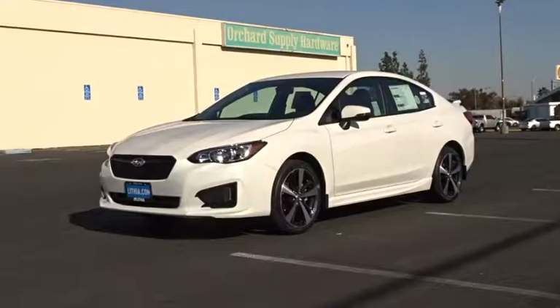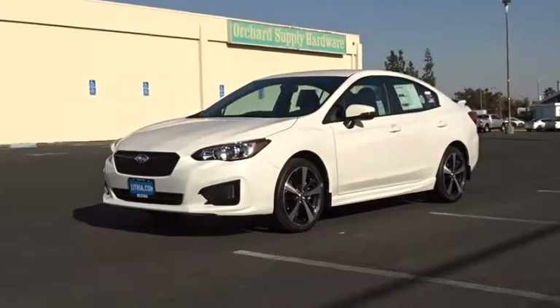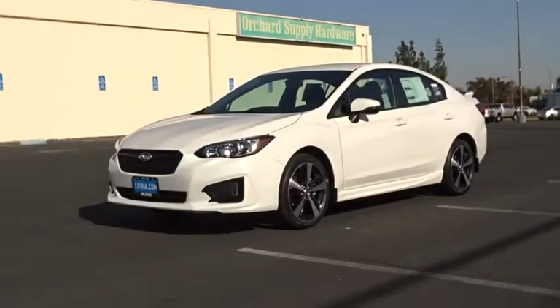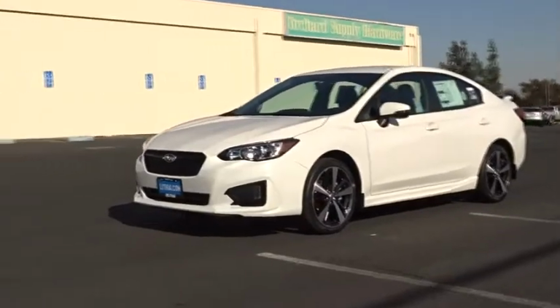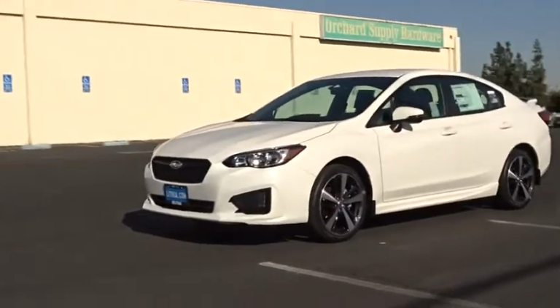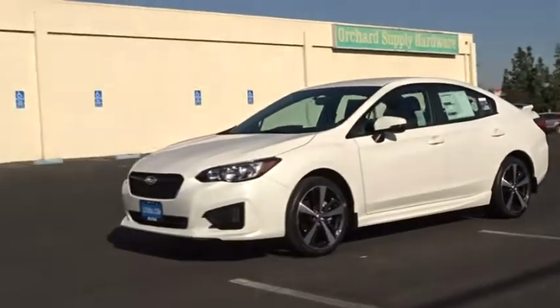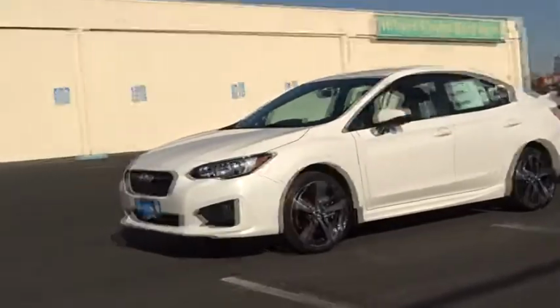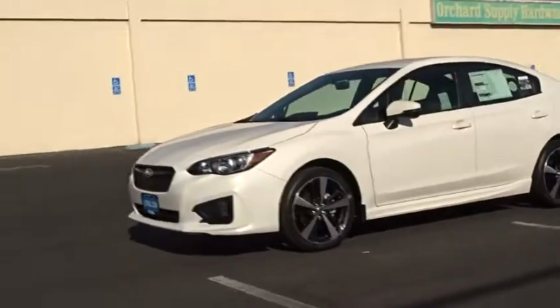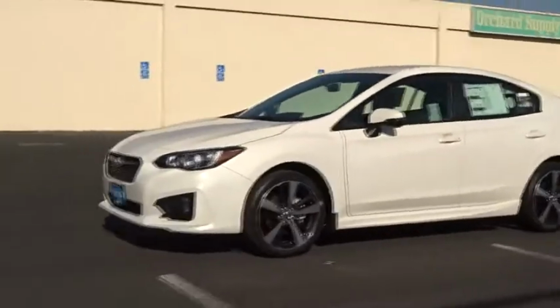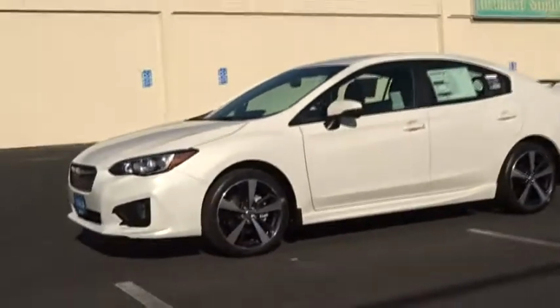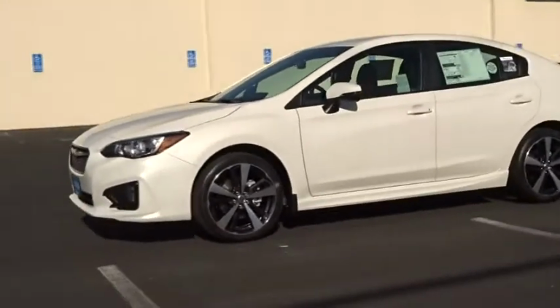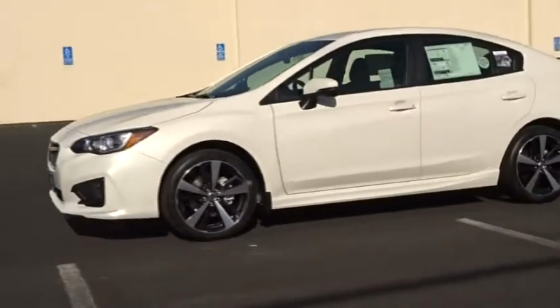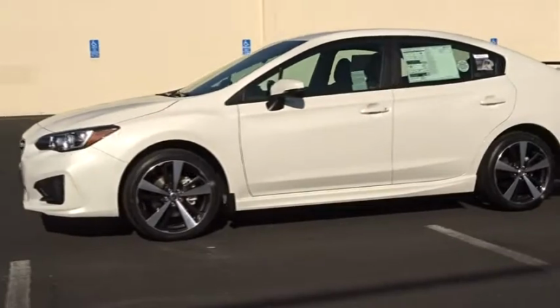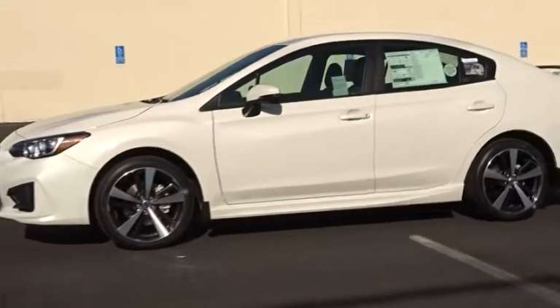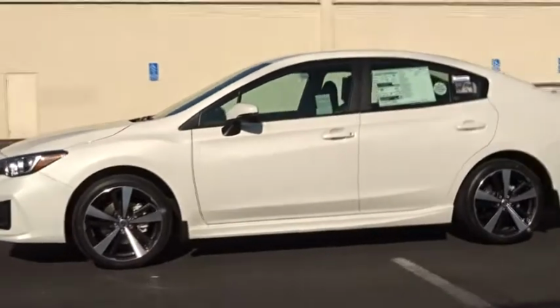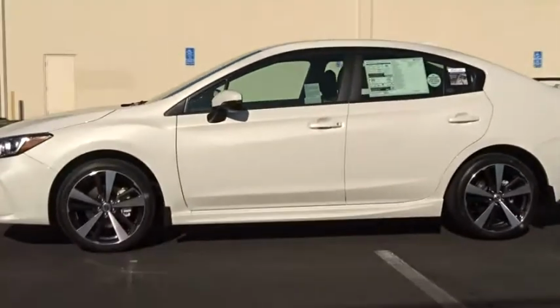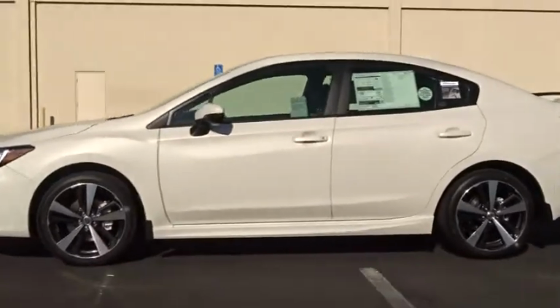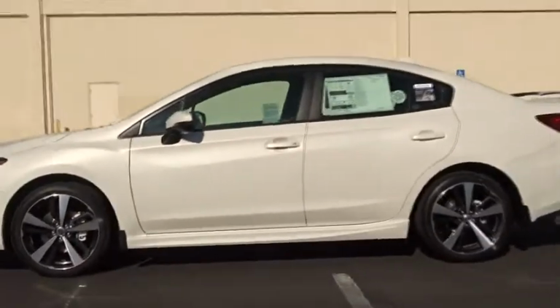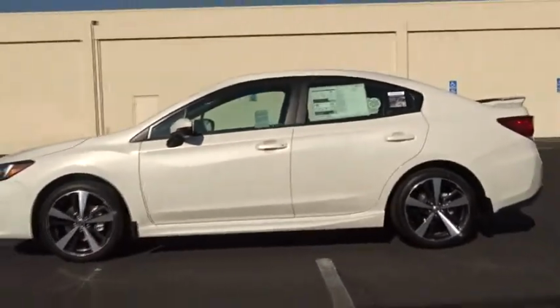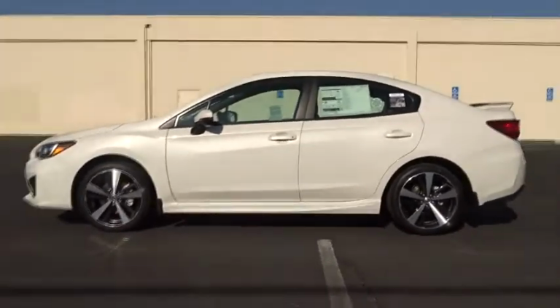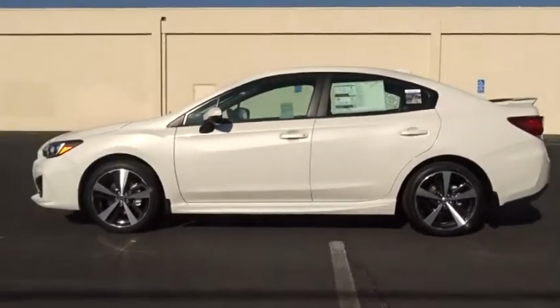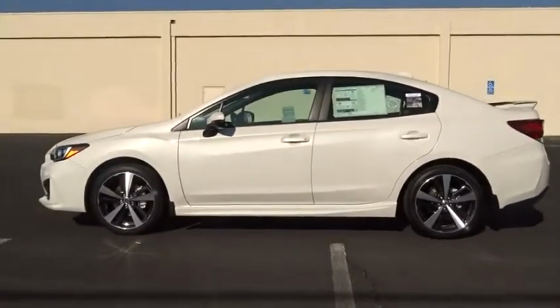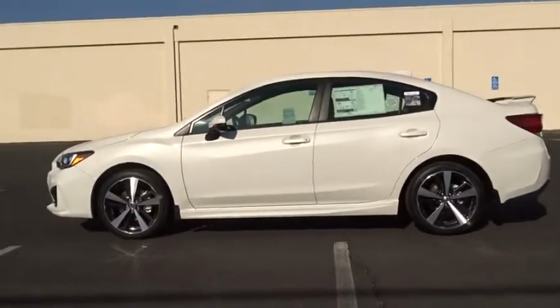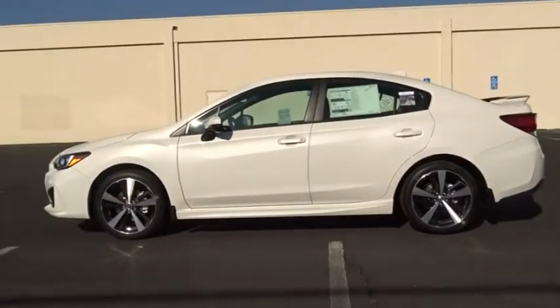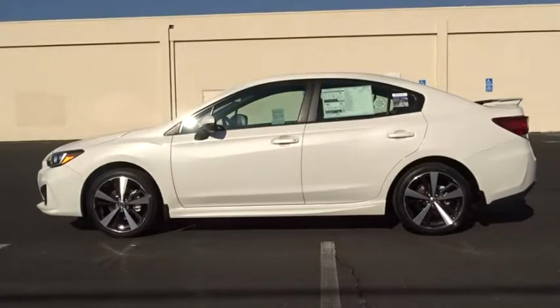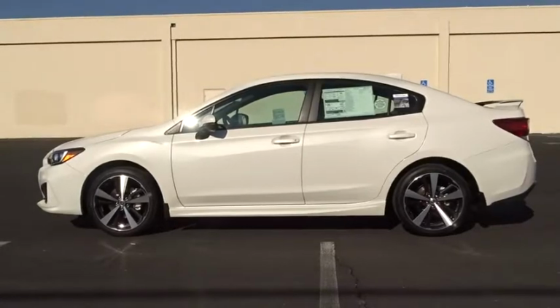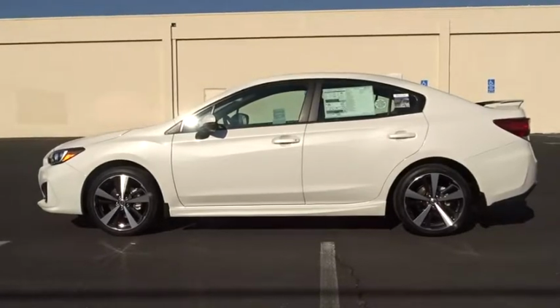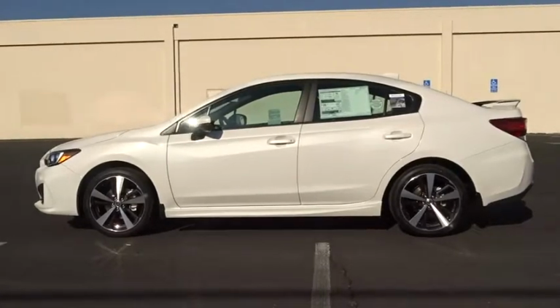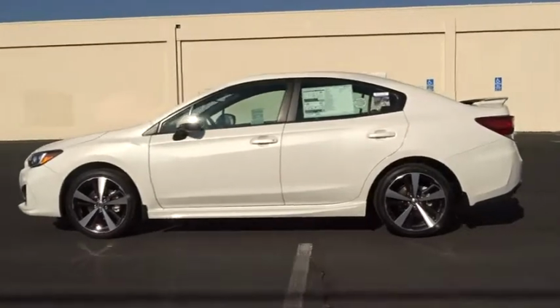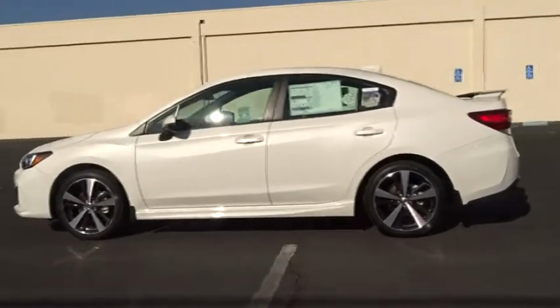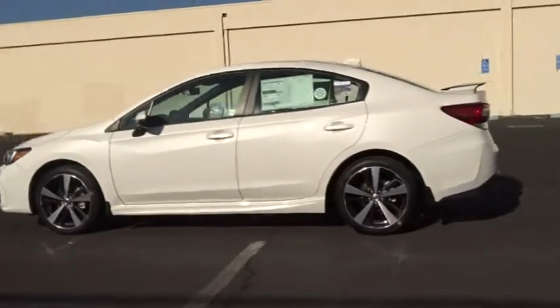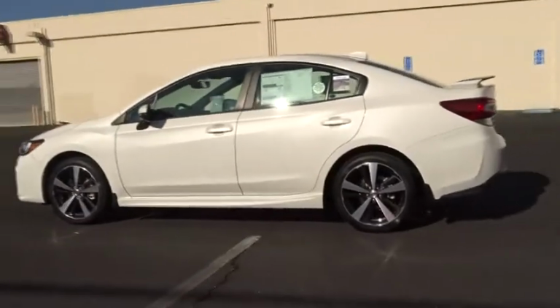2018 Subaru Impreza. A spirited drive and lifestyle-equipped amenities make the Subaru Impreza the smart choice for dynamic people. Full throttle fun and performance, grounded in safety and efficiency.